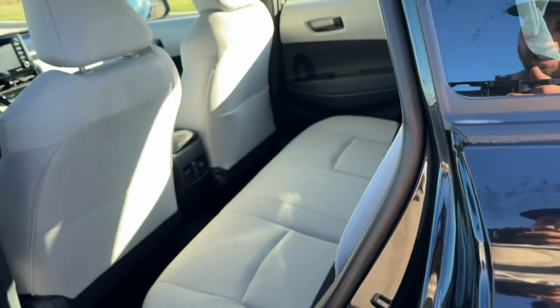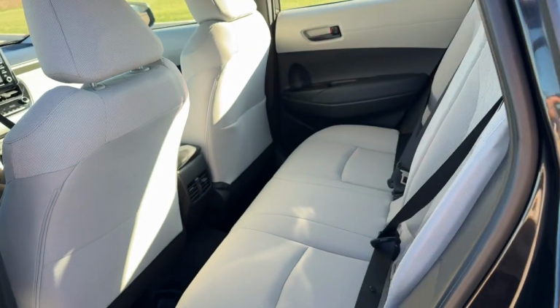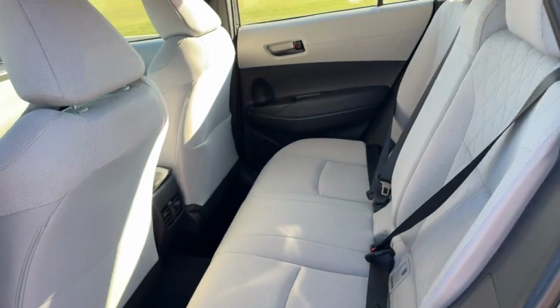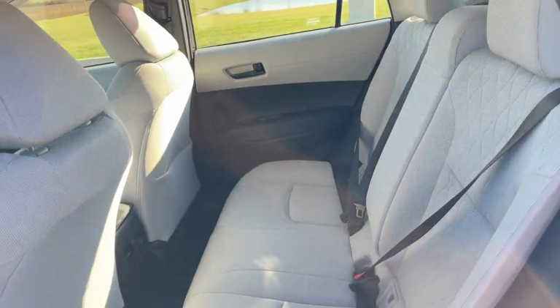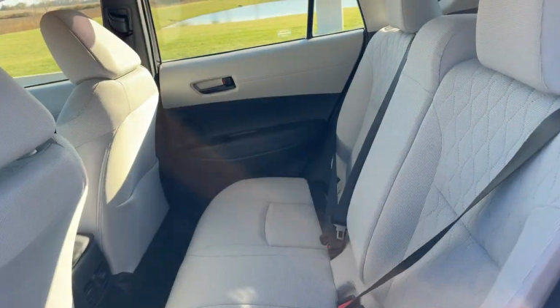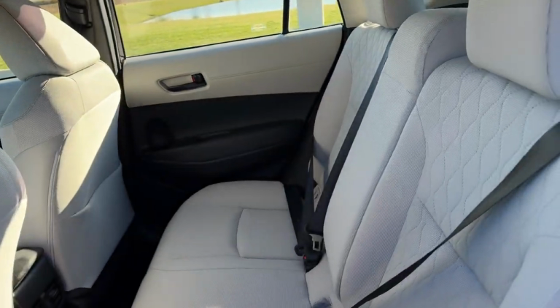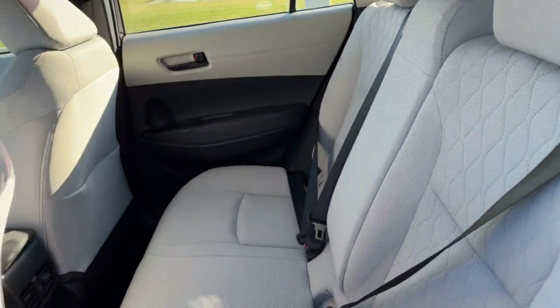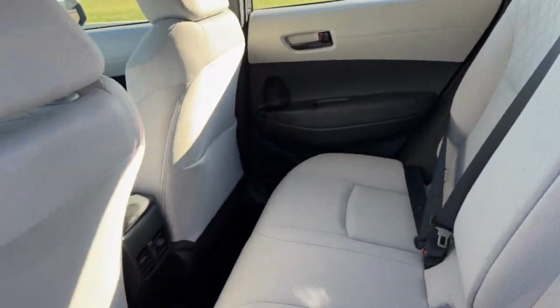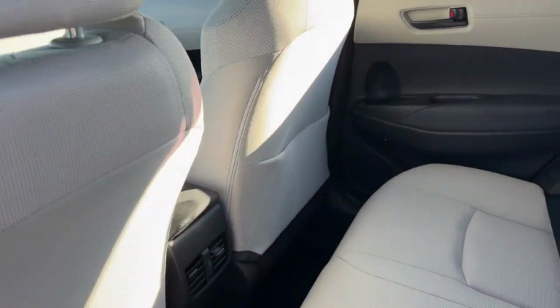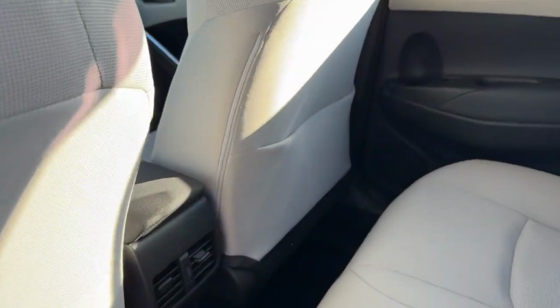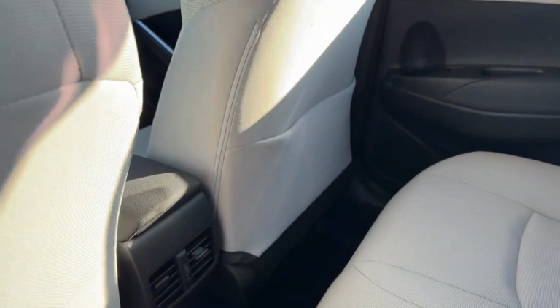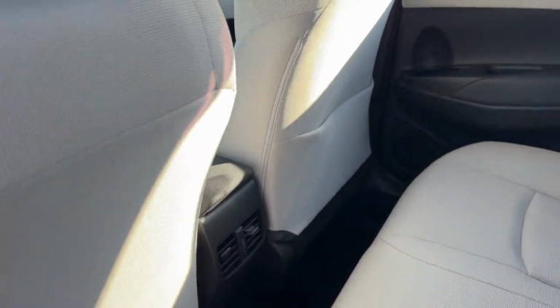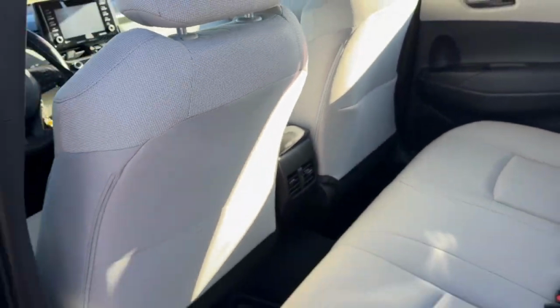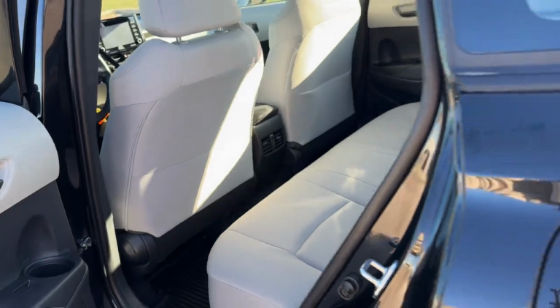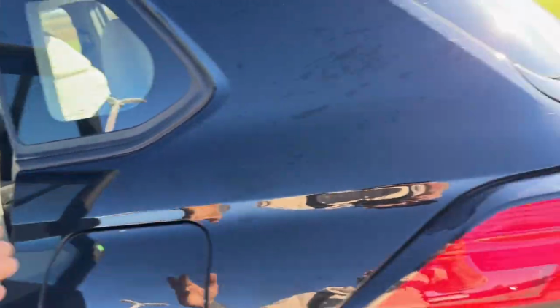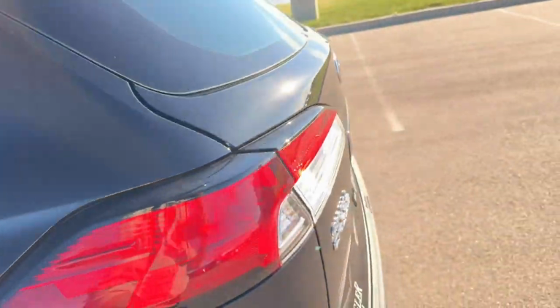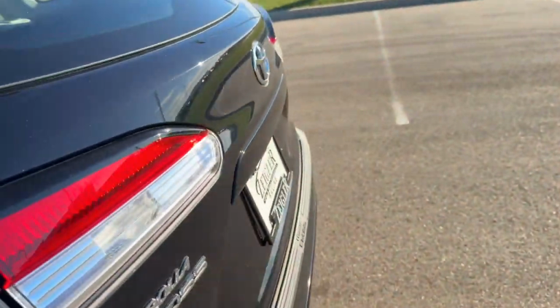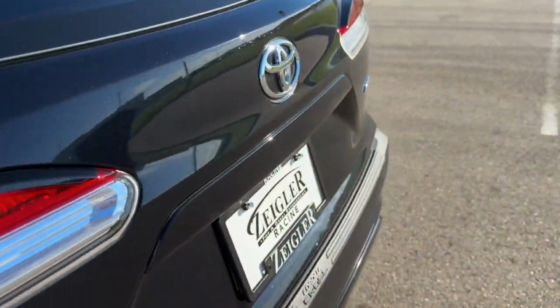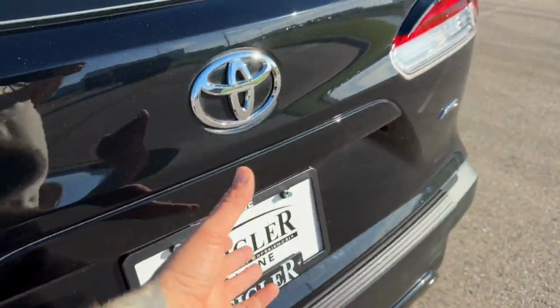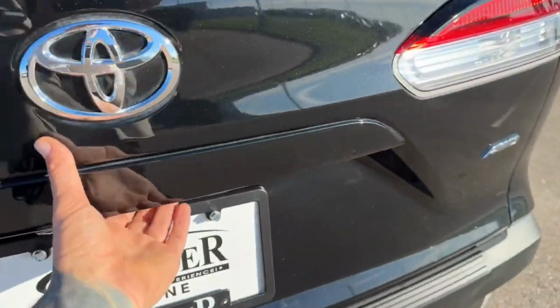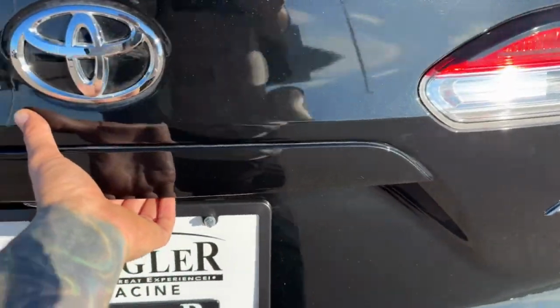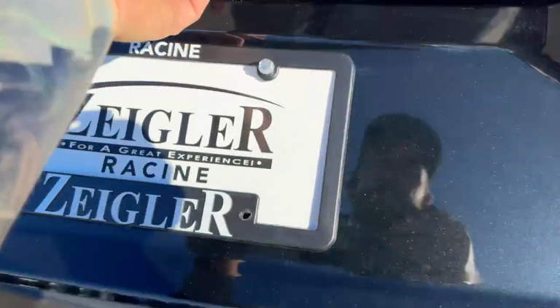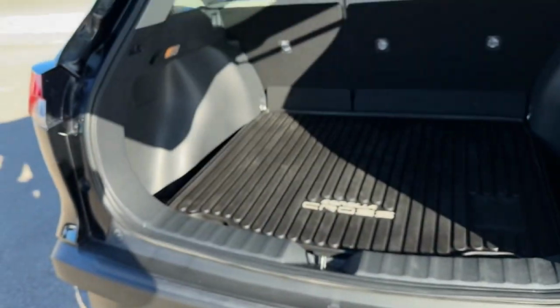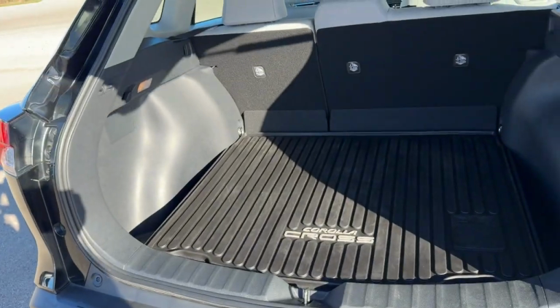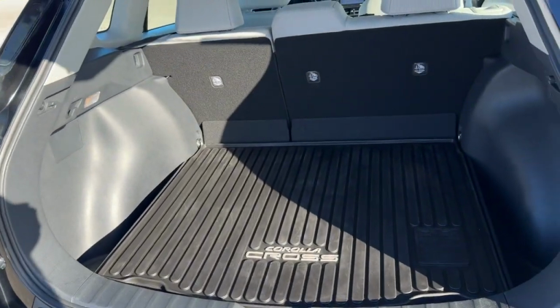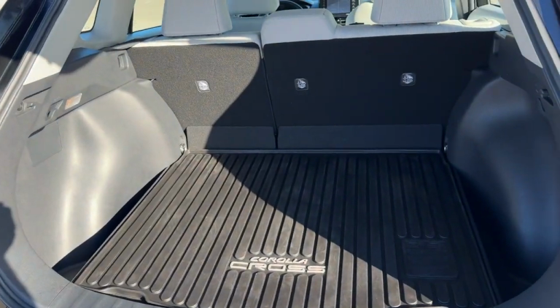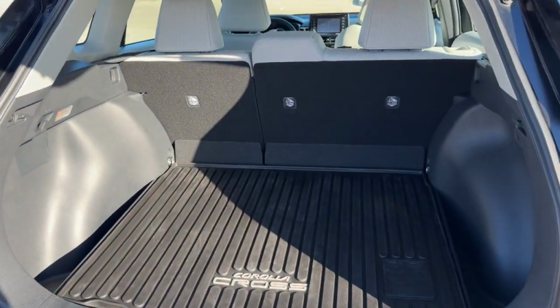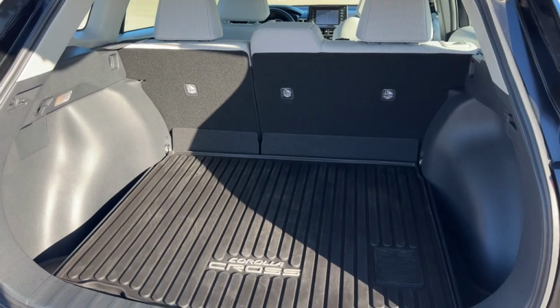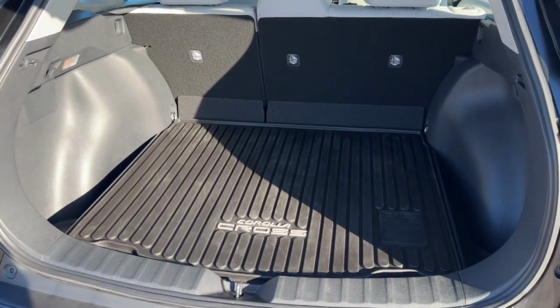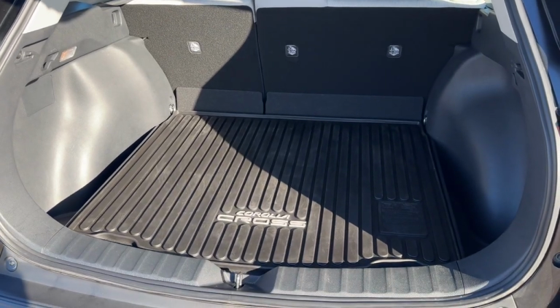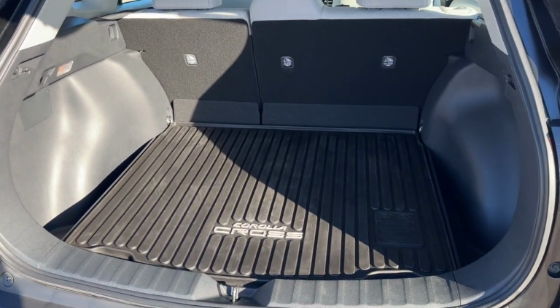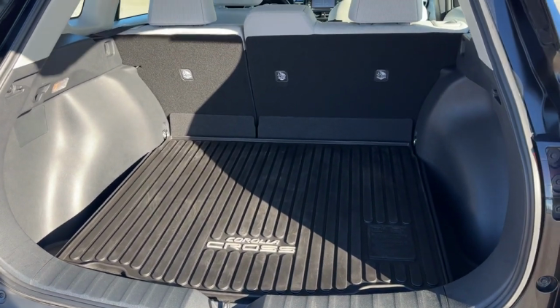Good amount of space in the back — it seats three. You do have some extra storage on the back of that front passenger seat. And a good amount of cargo space back here, with the all-weather cargo liner included.